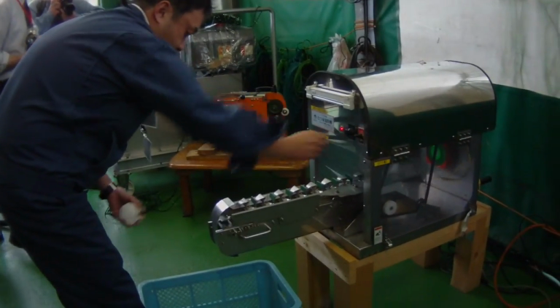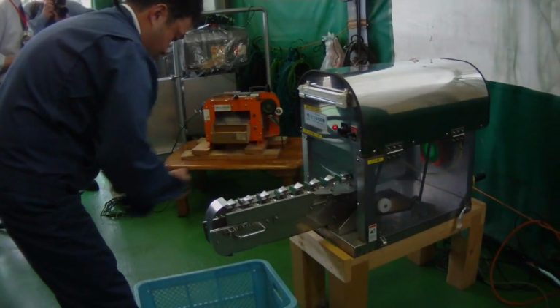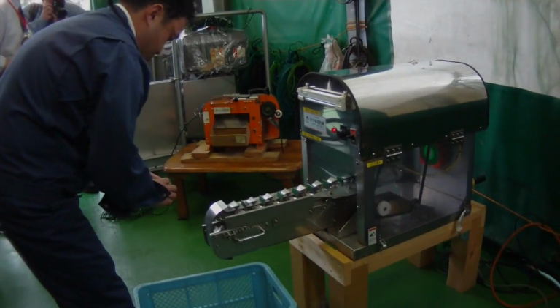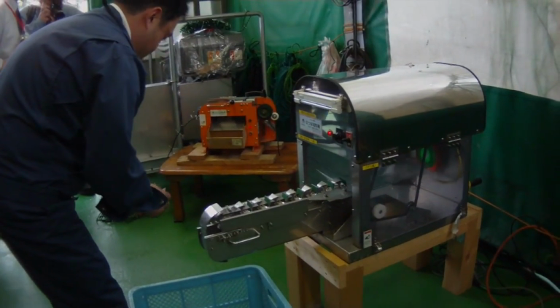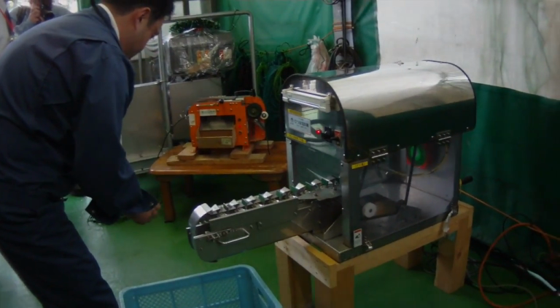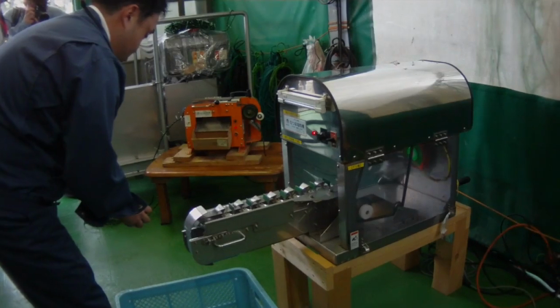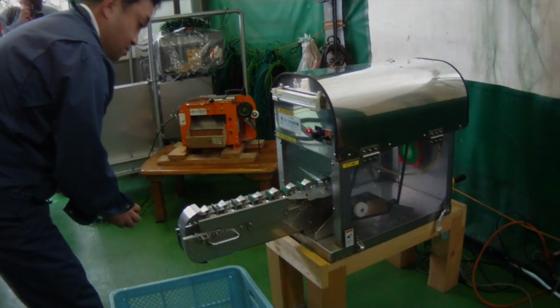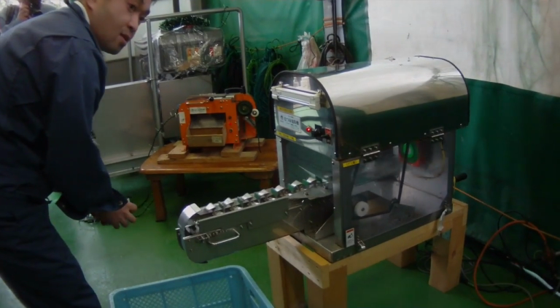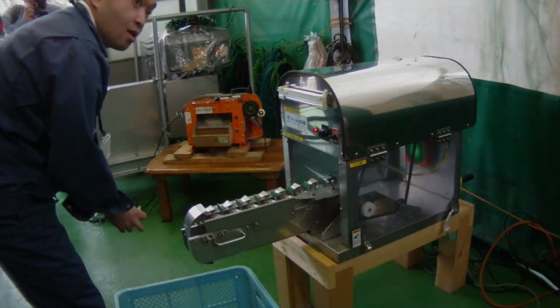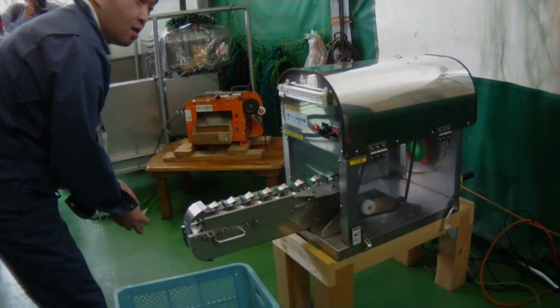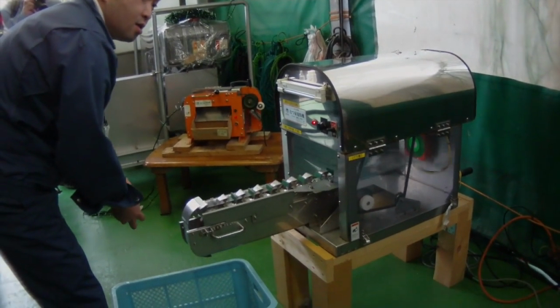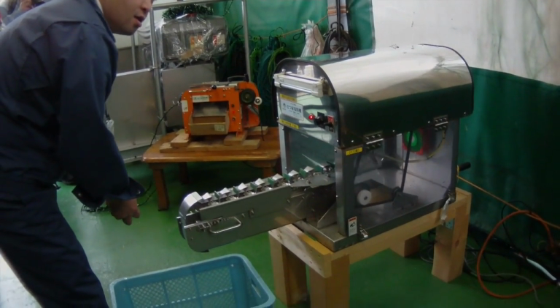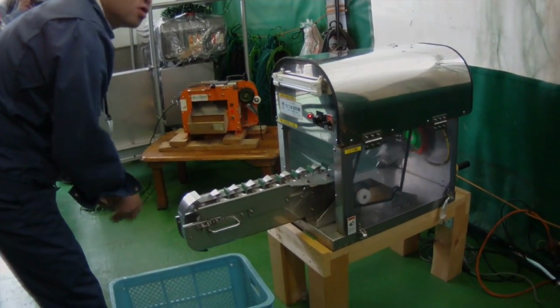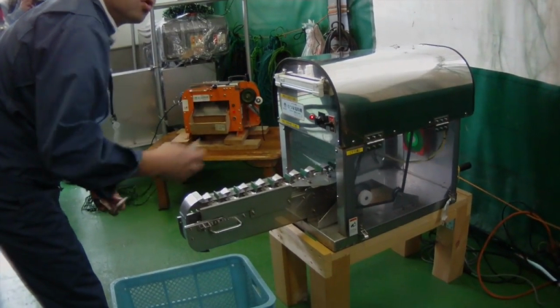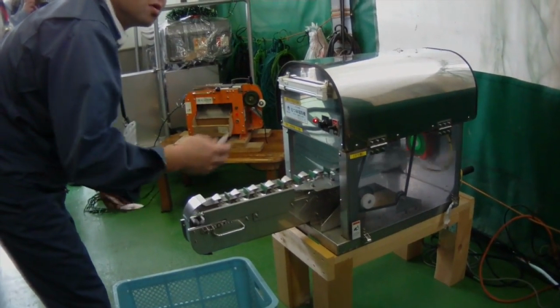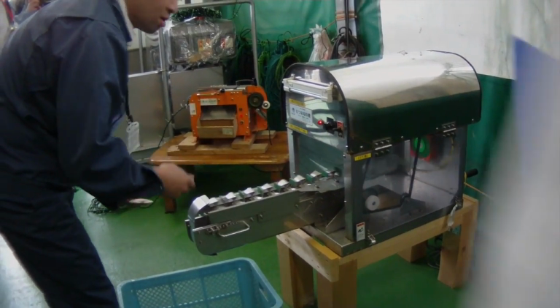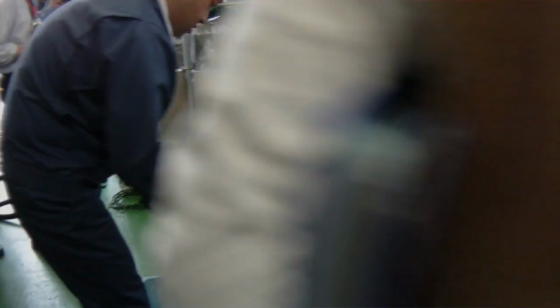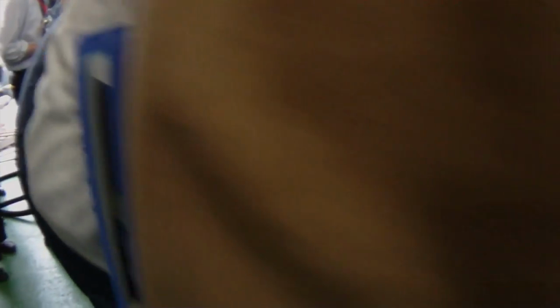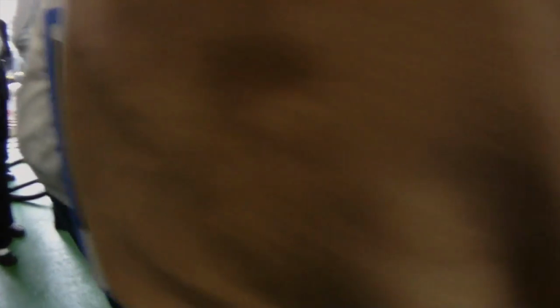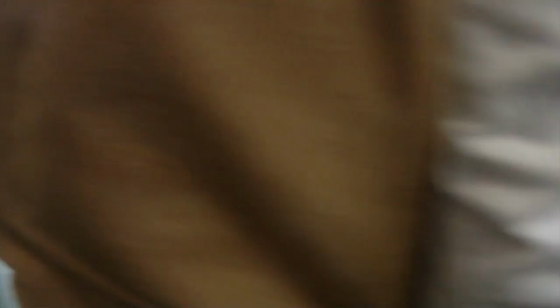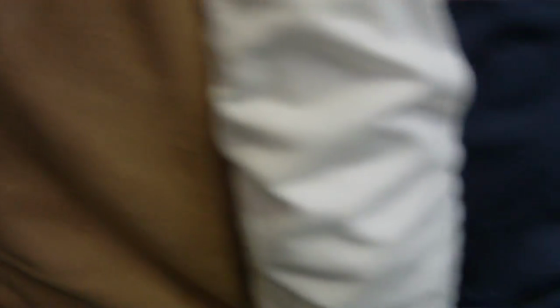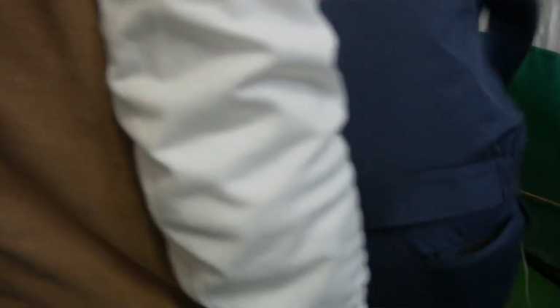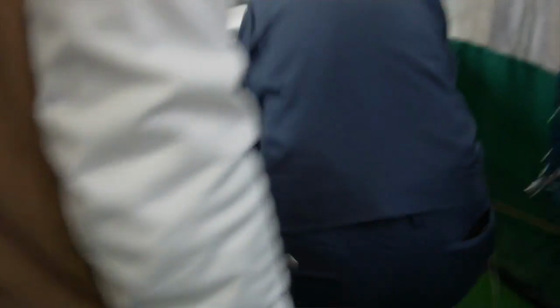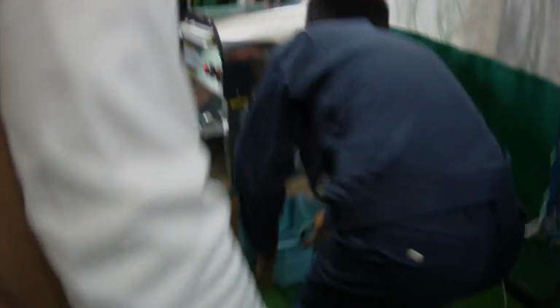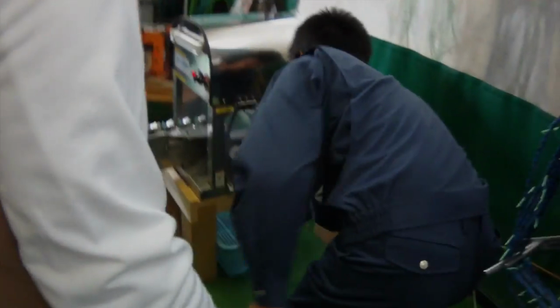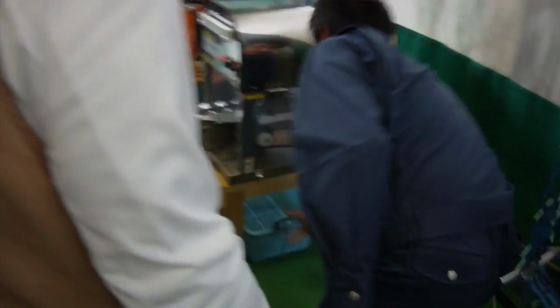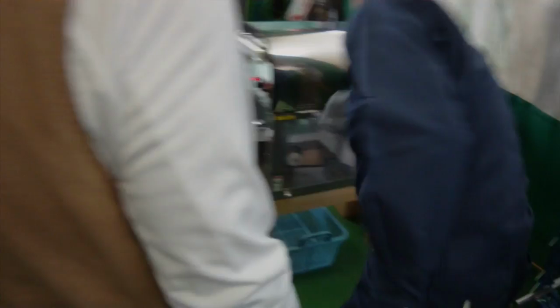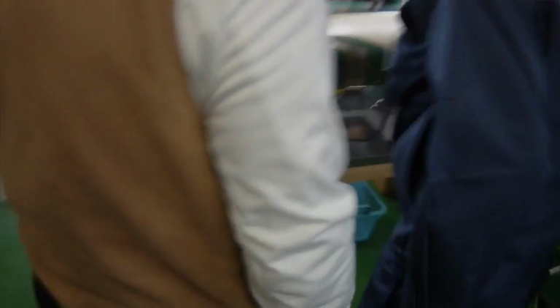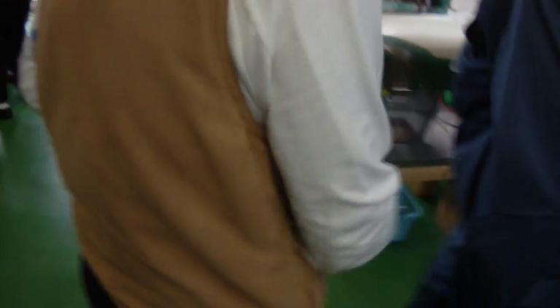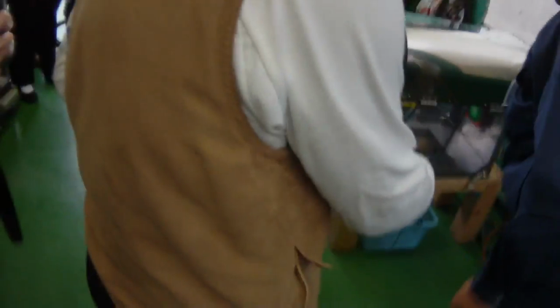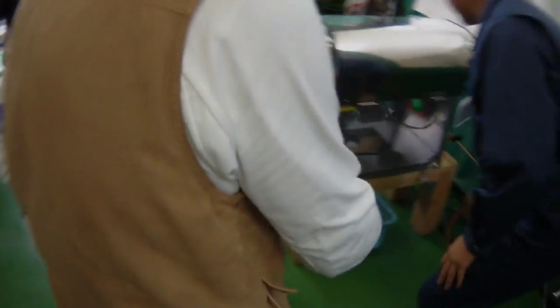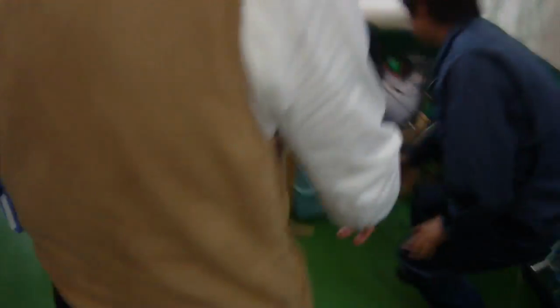The next step is to drill the hole, usually 1.5mm in diameter. This machine takes approximately one second per scallop.